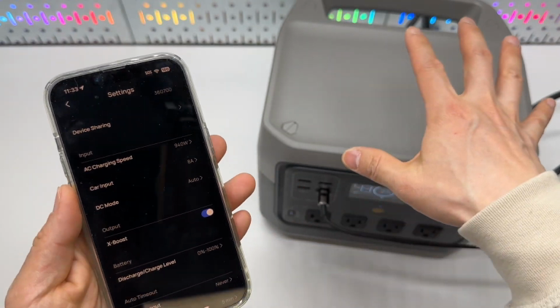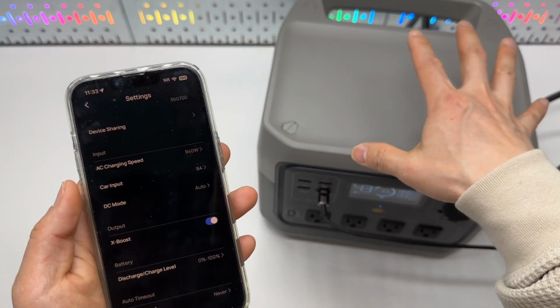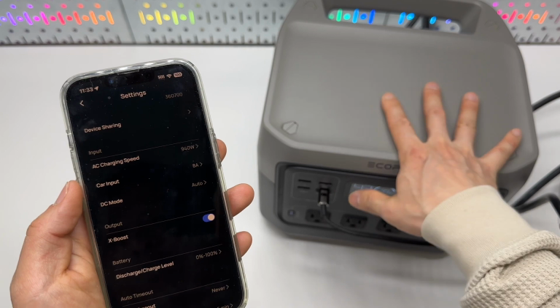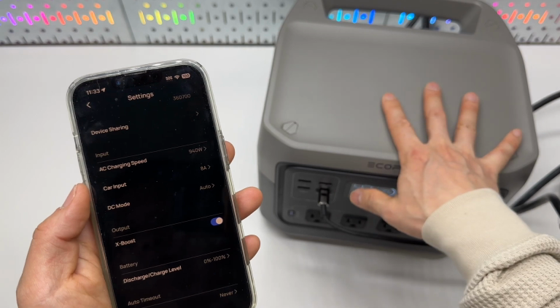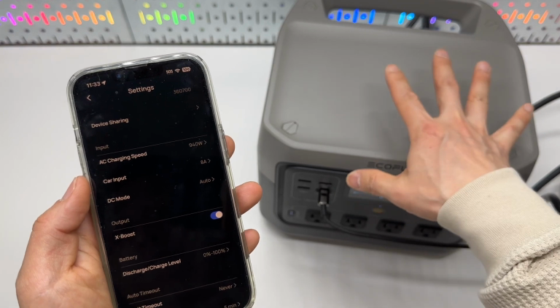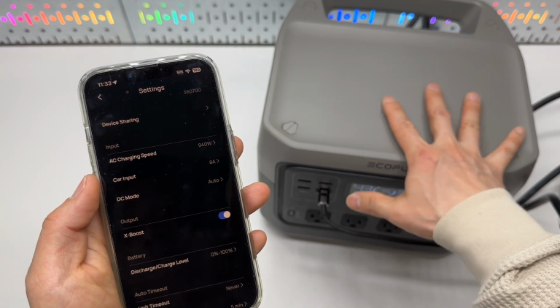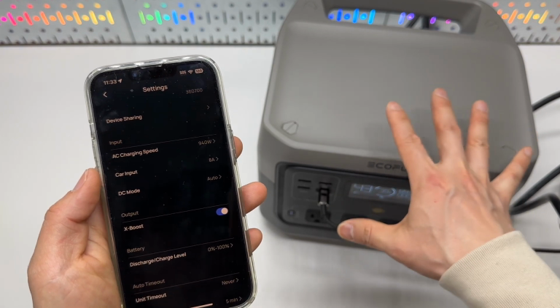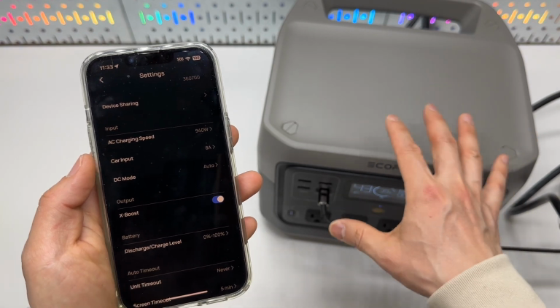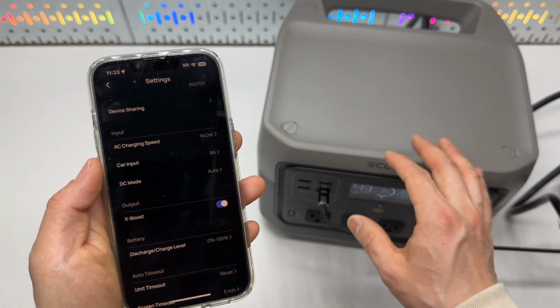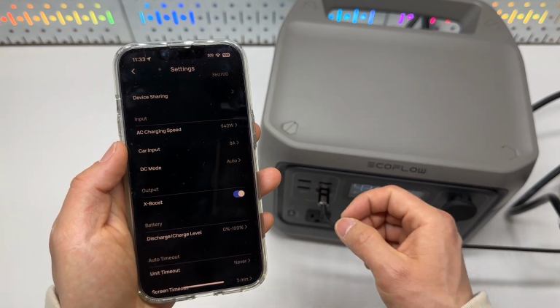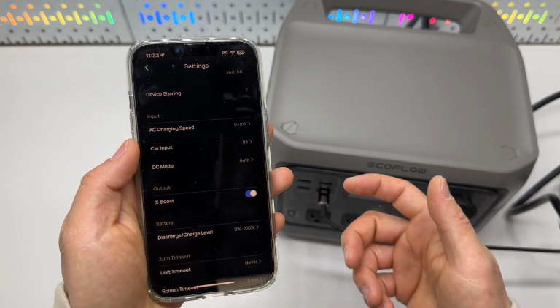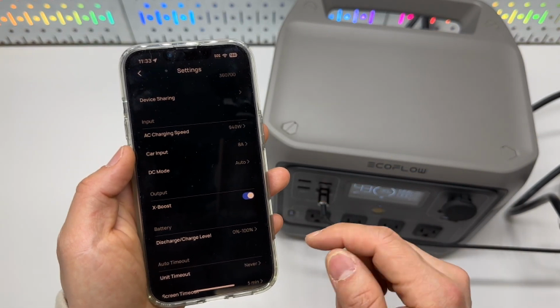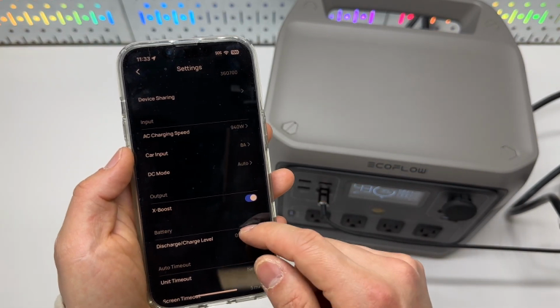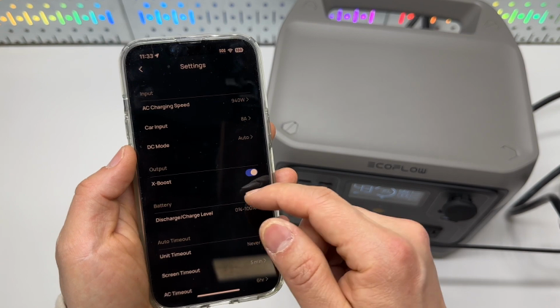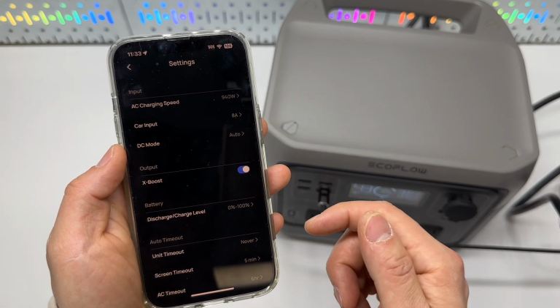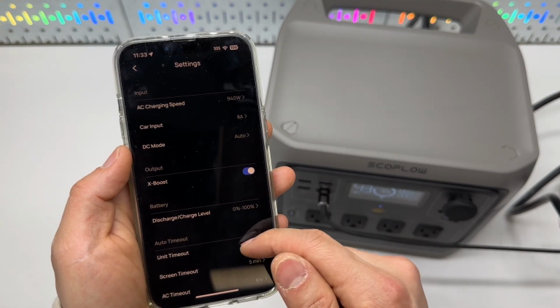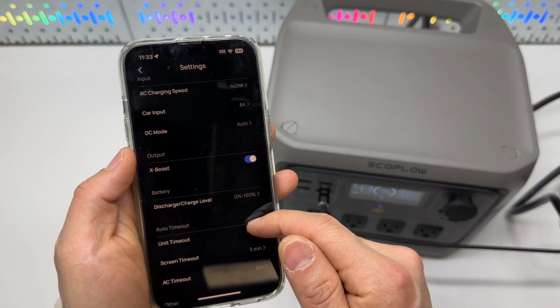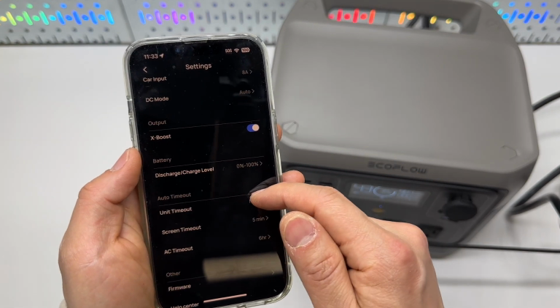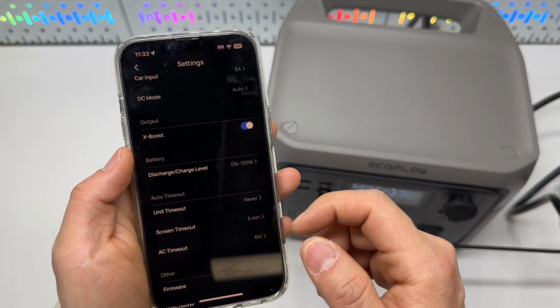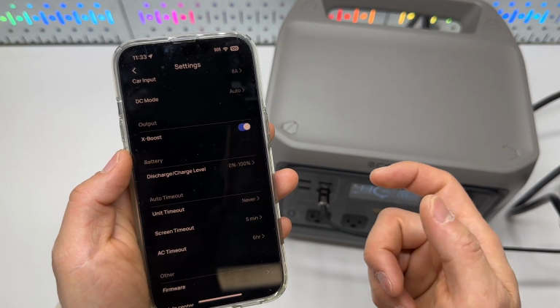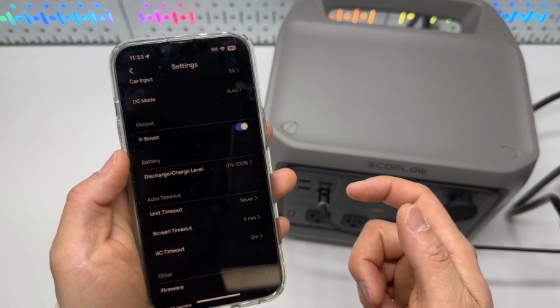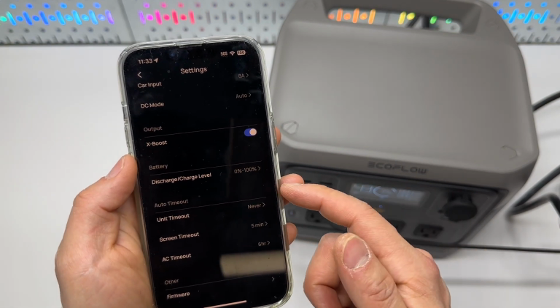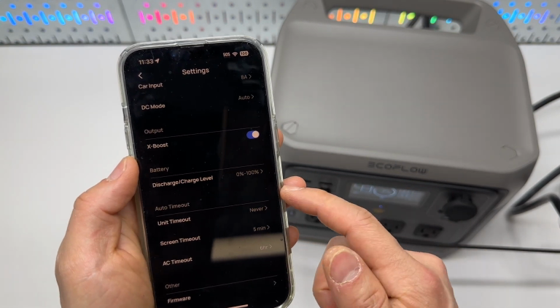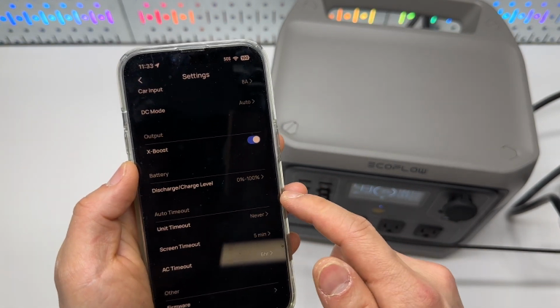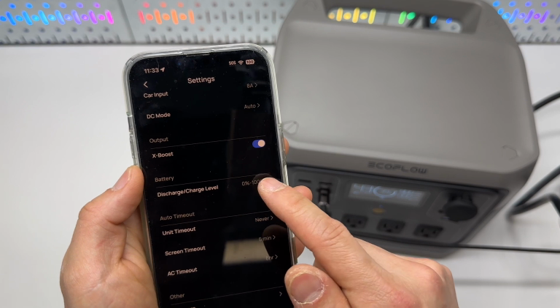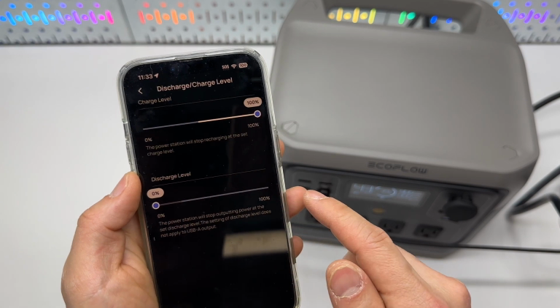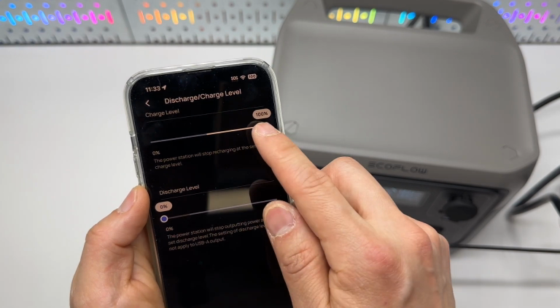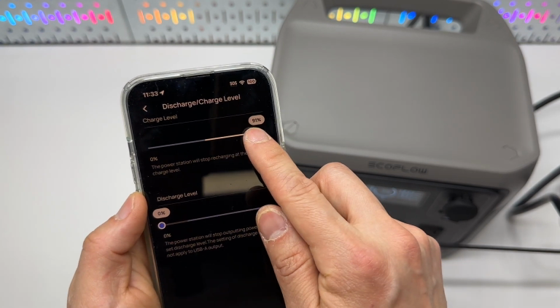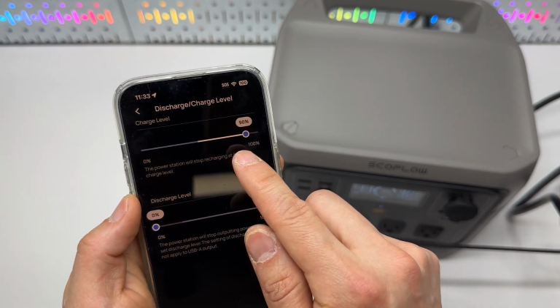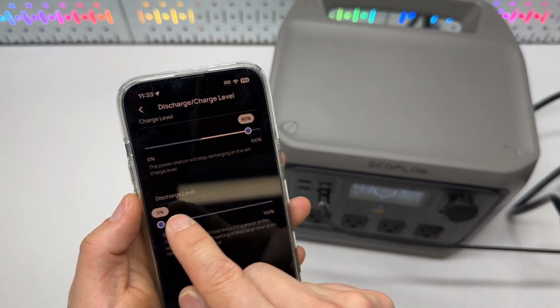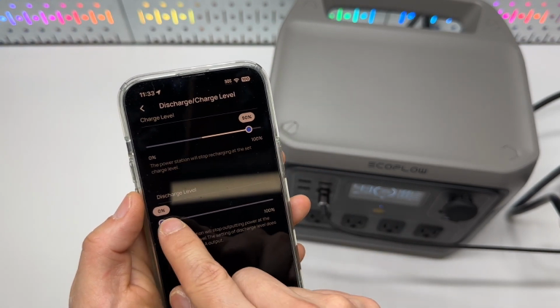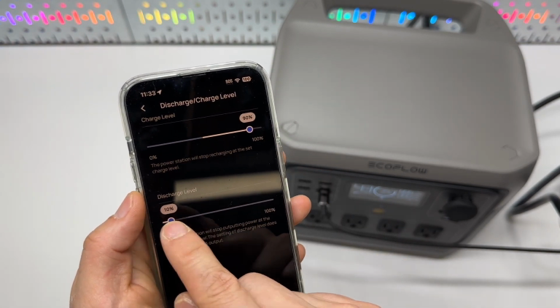It also features maximum power point tracking (MPPT) to maximize the solar charging input based on the voltage input. Charging mode options include solar charging and car charging, which I'll set to automatic.